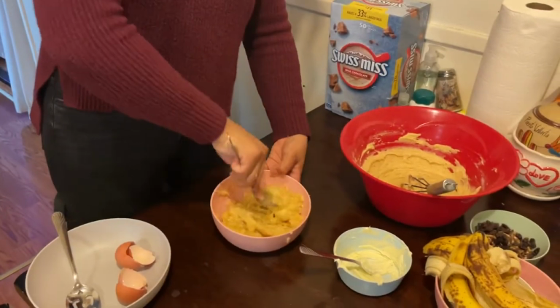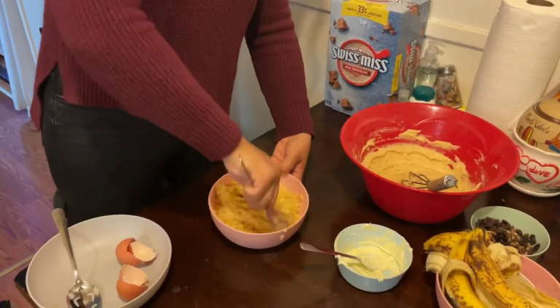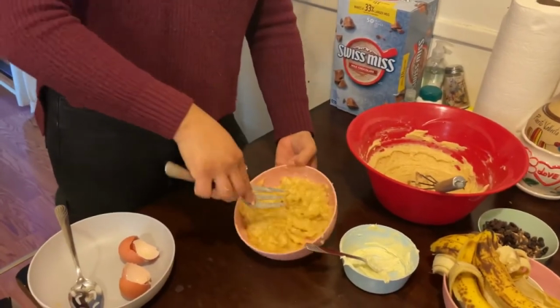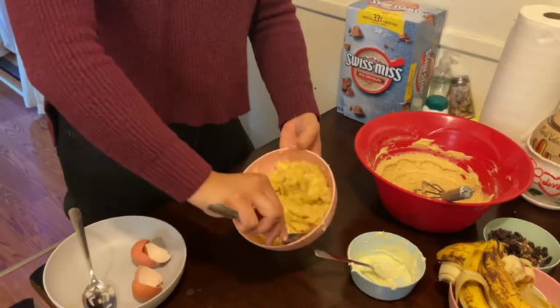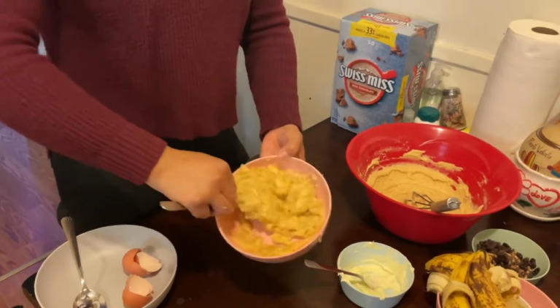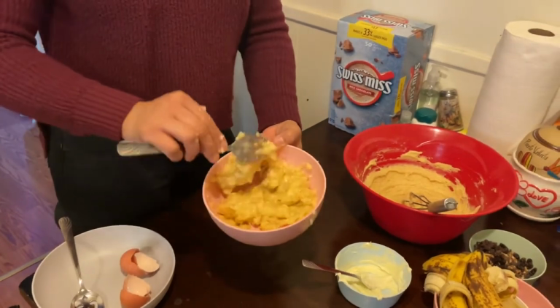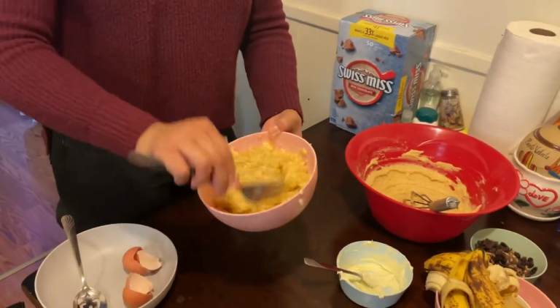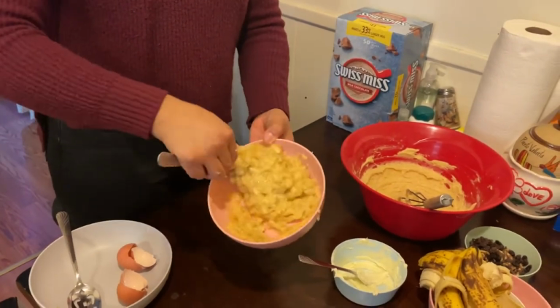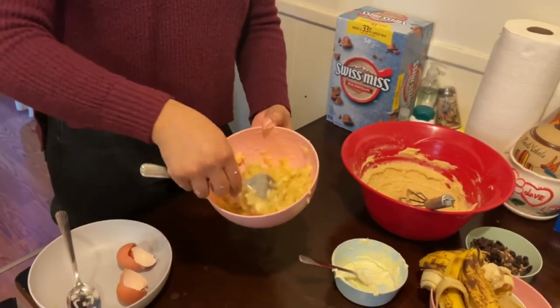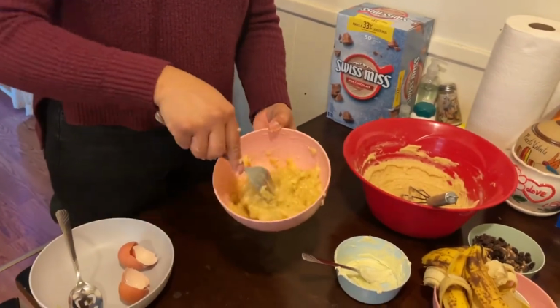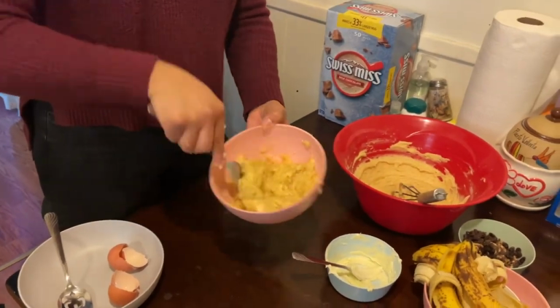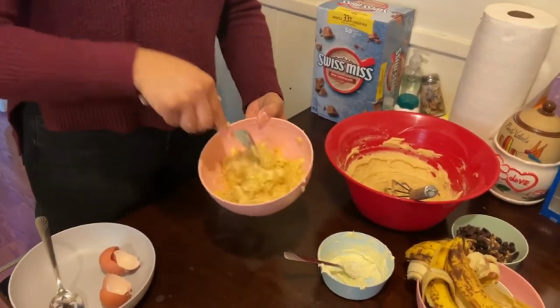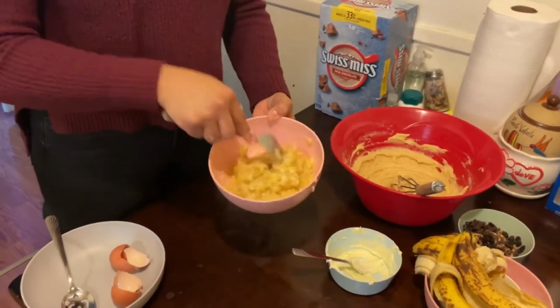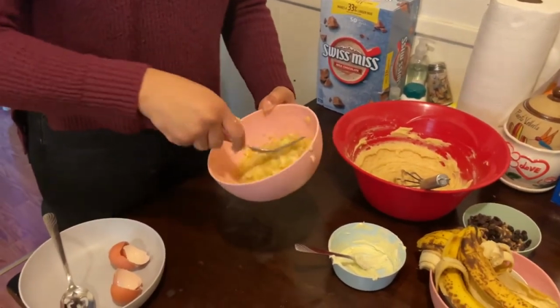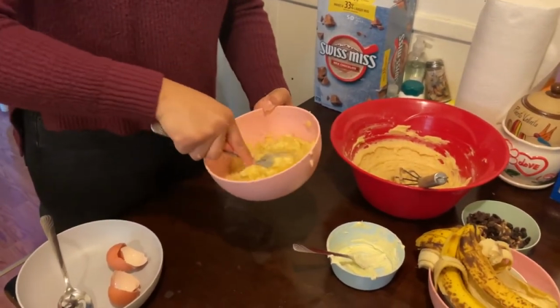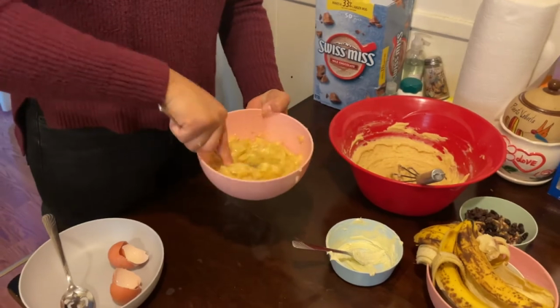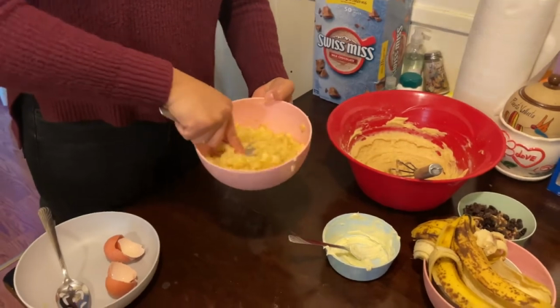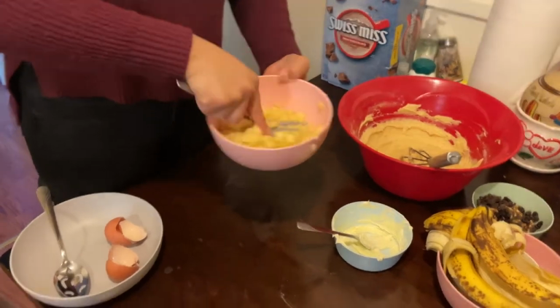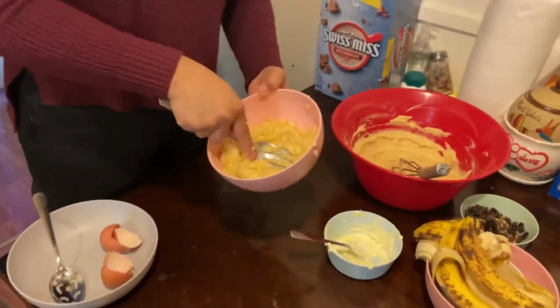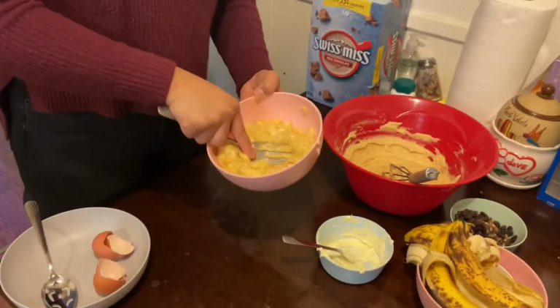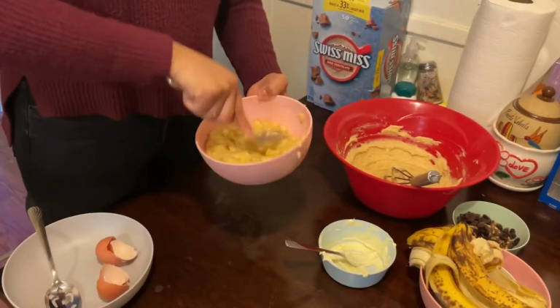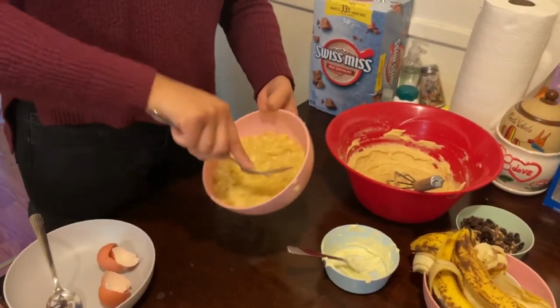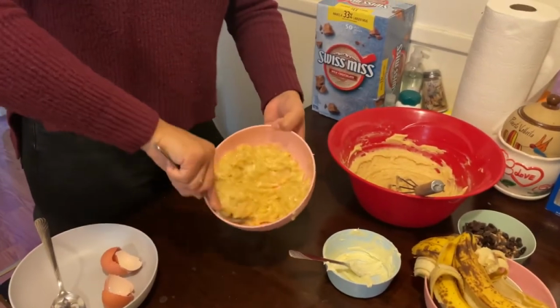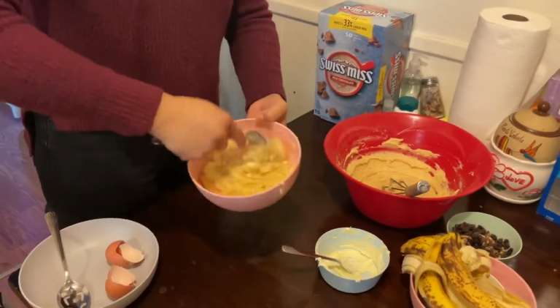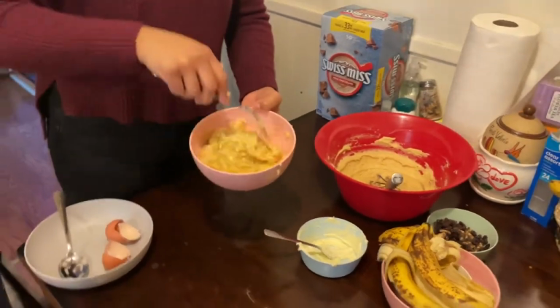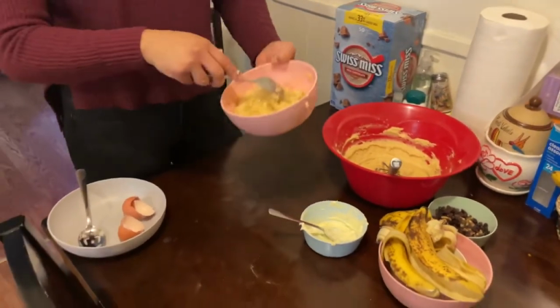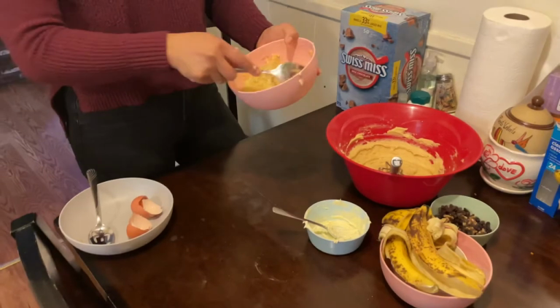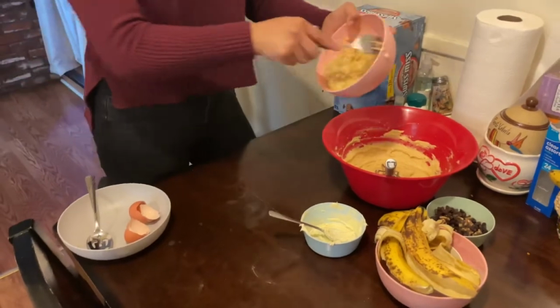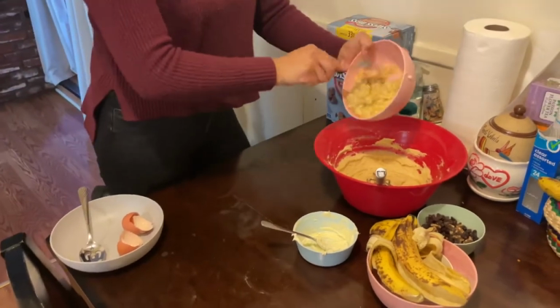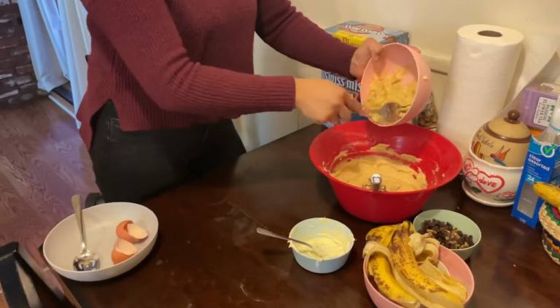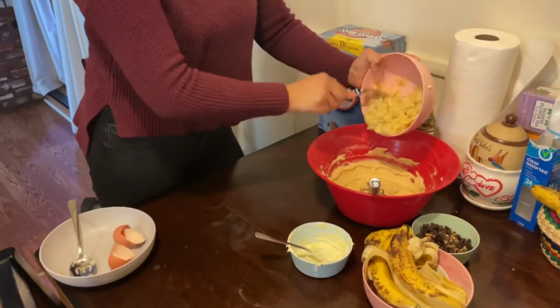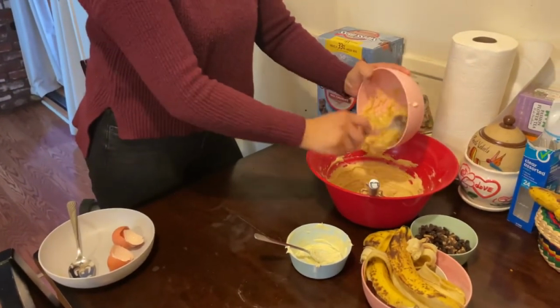Once you have those bananas all mashed and mushy, you're going to want to incorporate them into your mixture in the big bowl. You're going to want to mix it really well and make sure that everything is nicely incorporated.